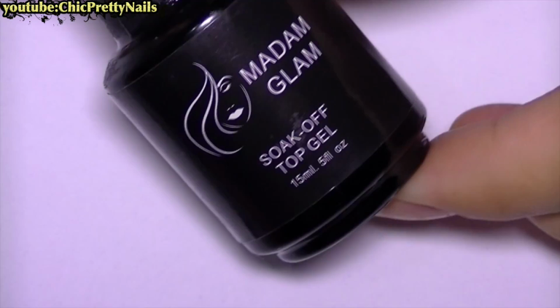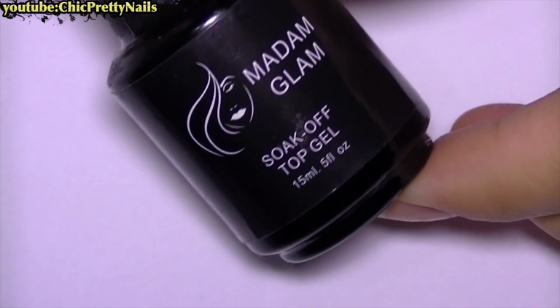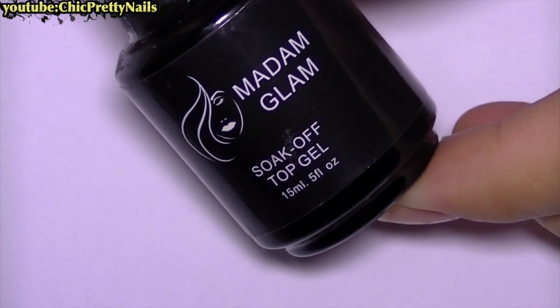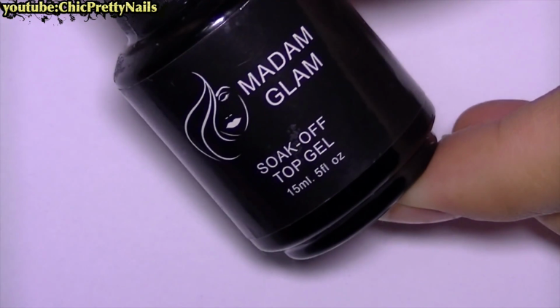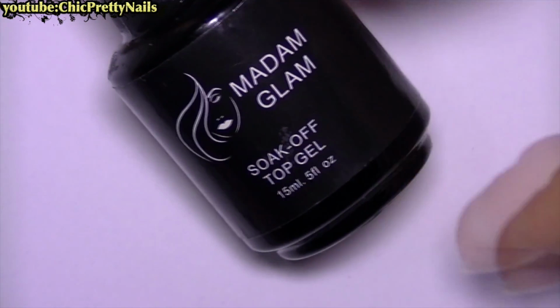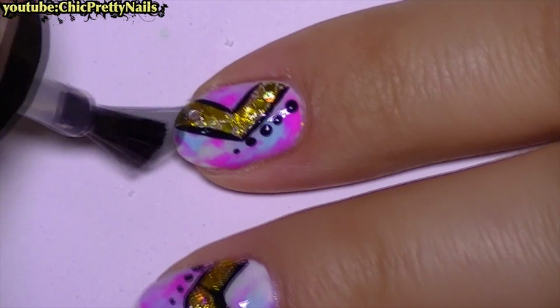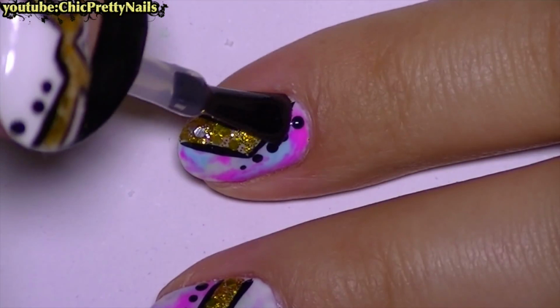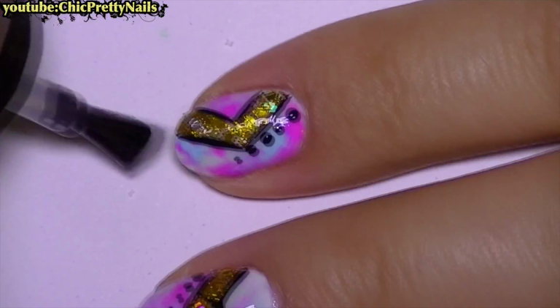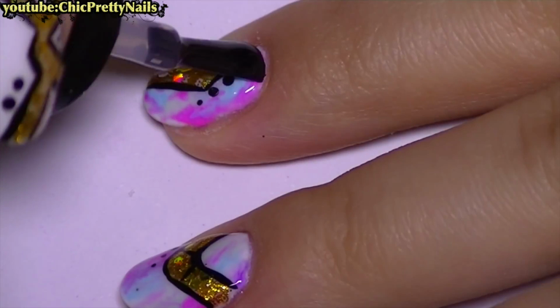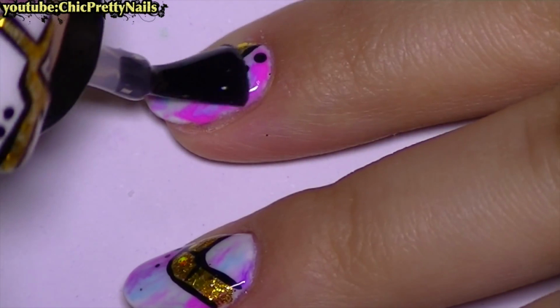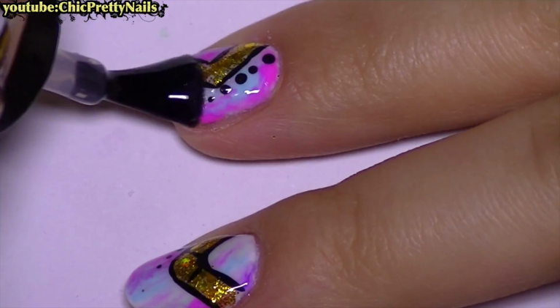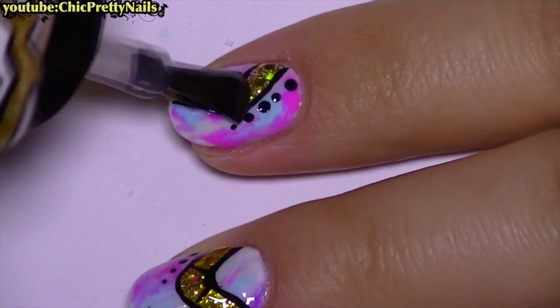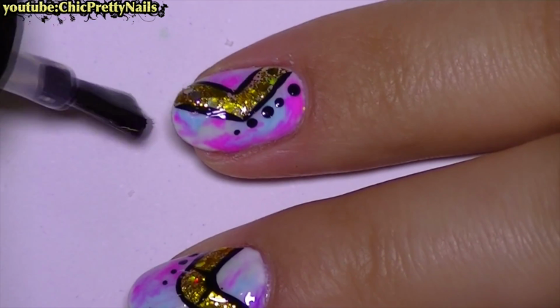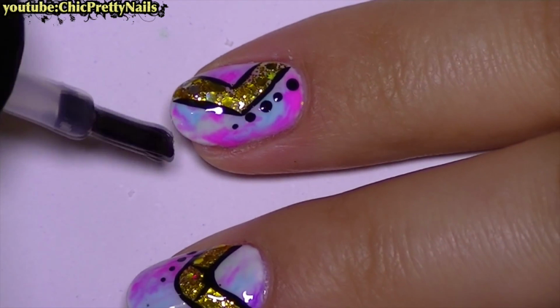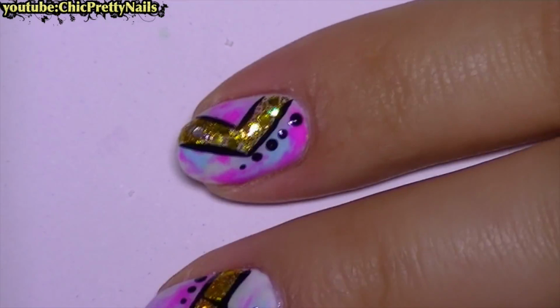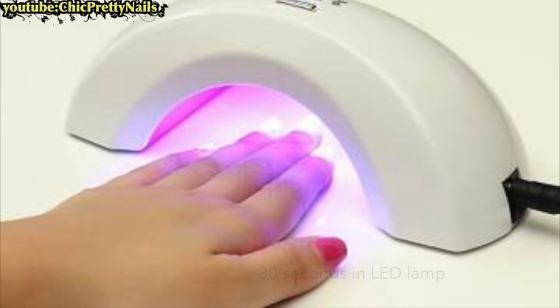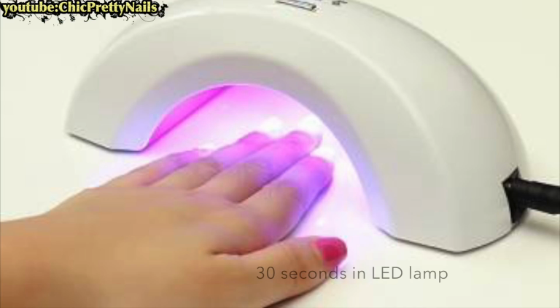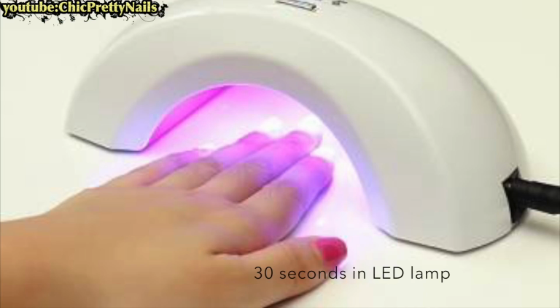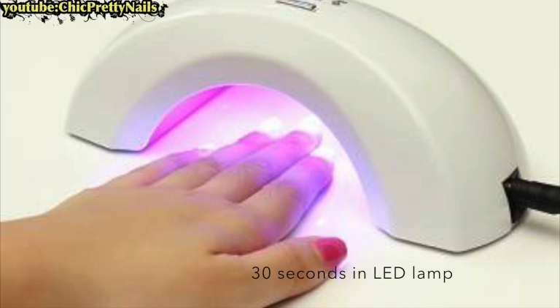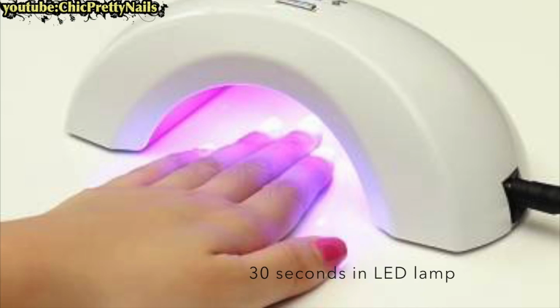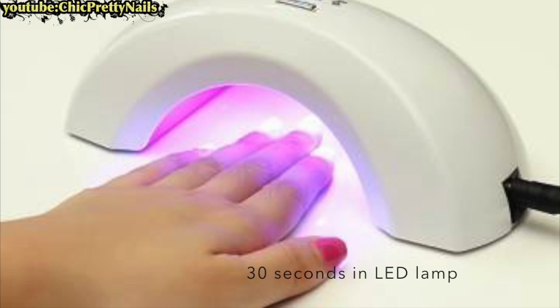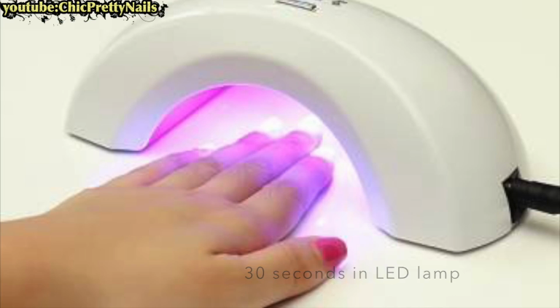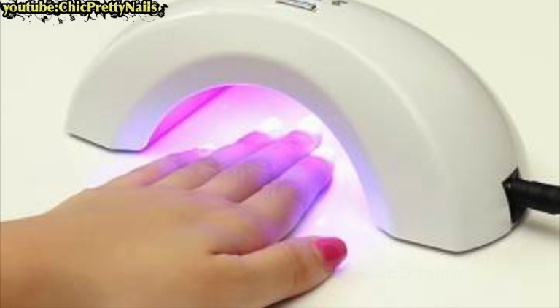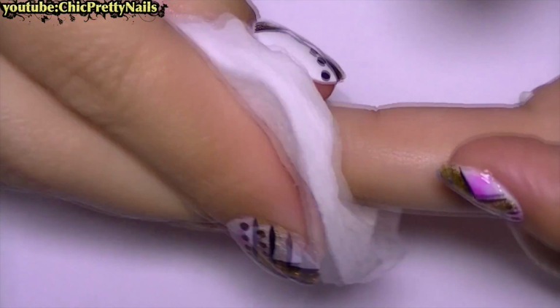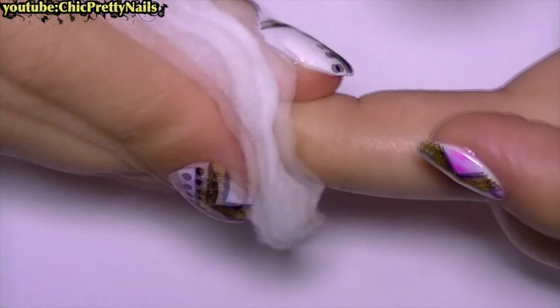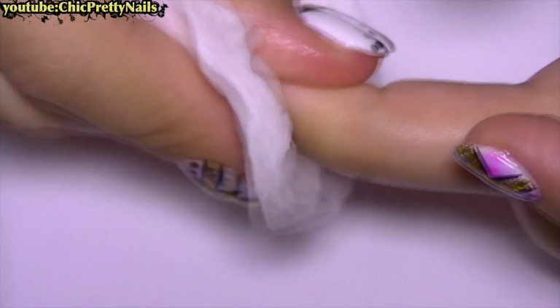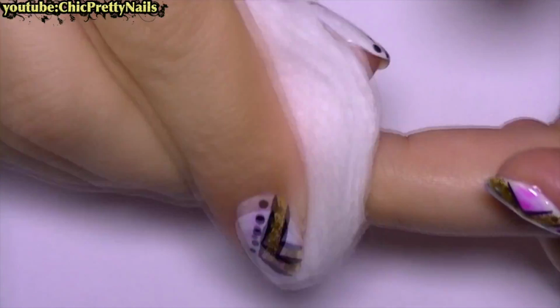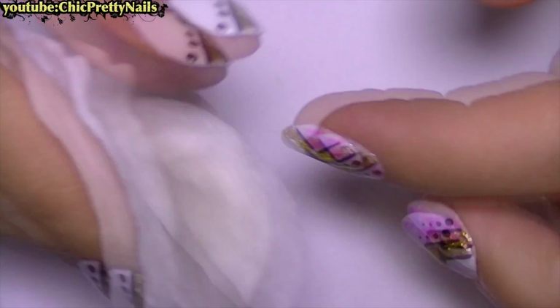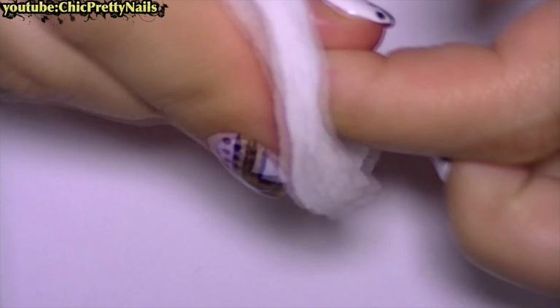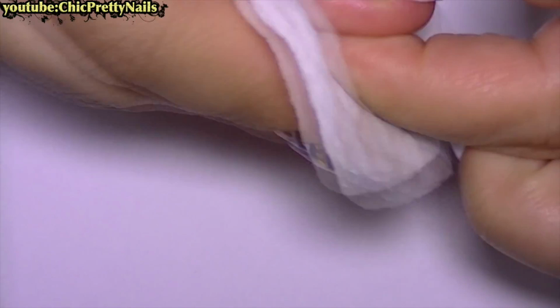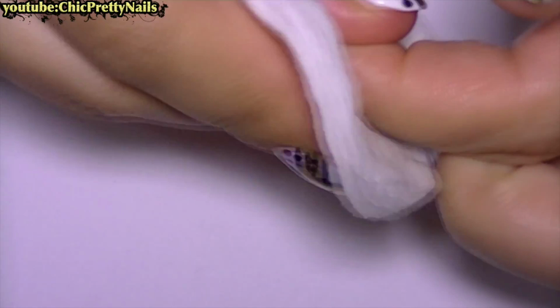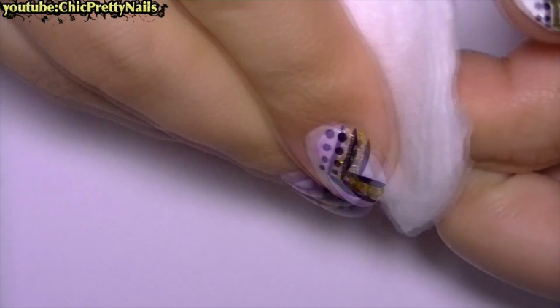After the paint dries, I add a layer of top coat. I remove the tacky layer and that's it!